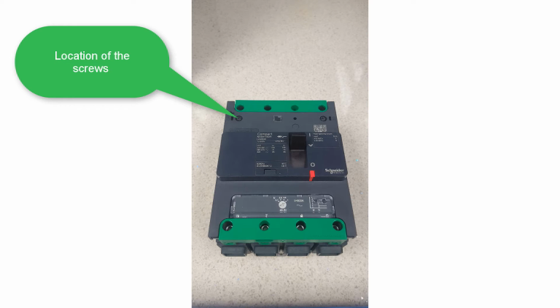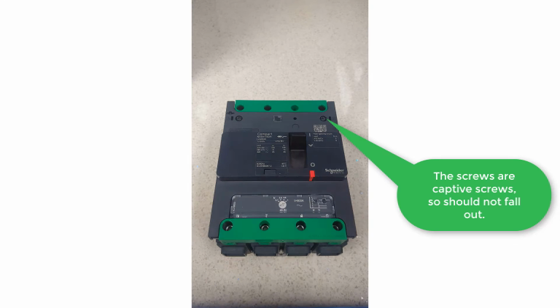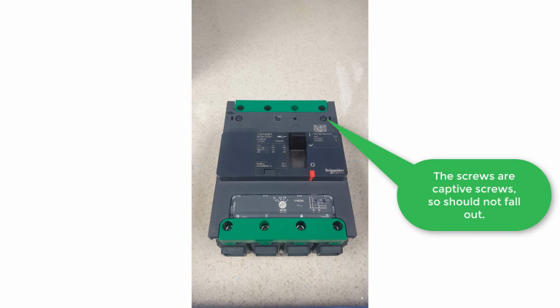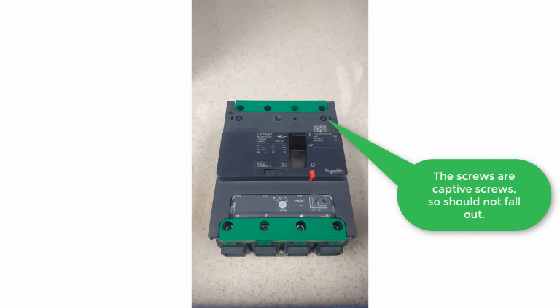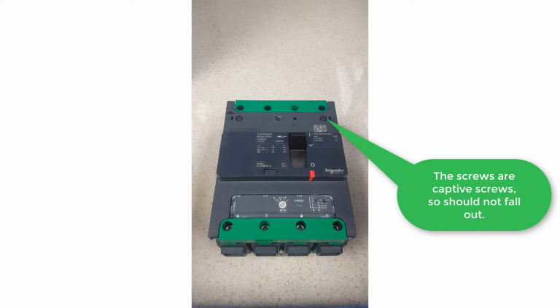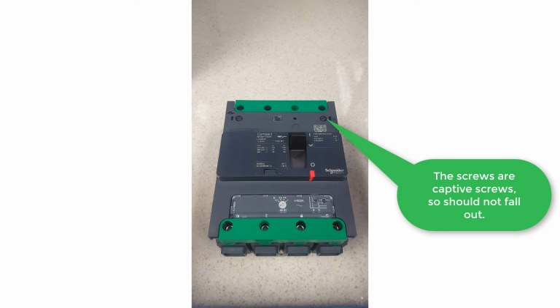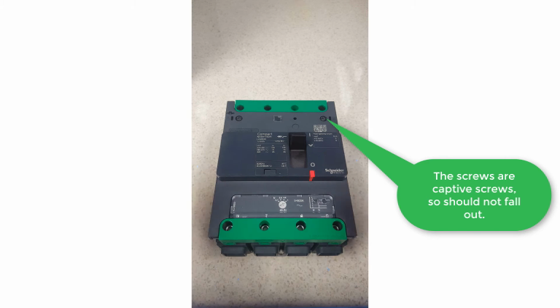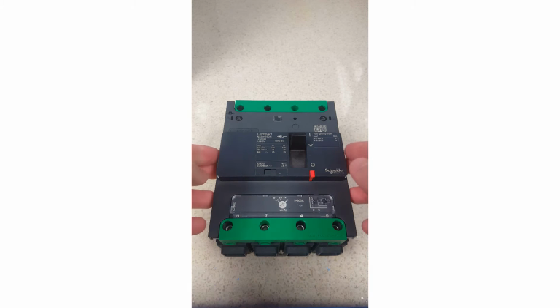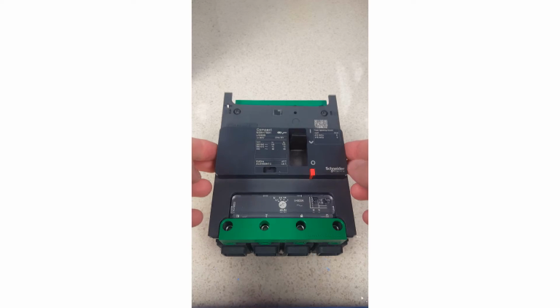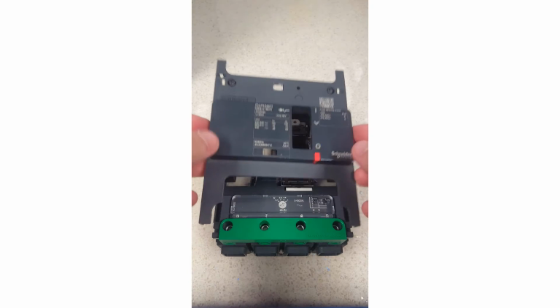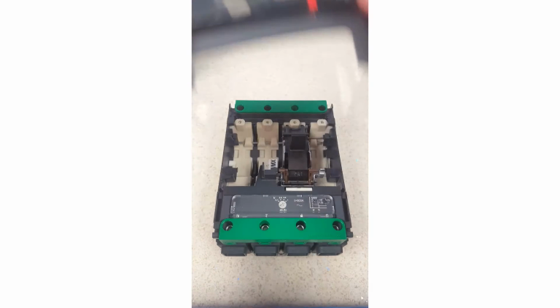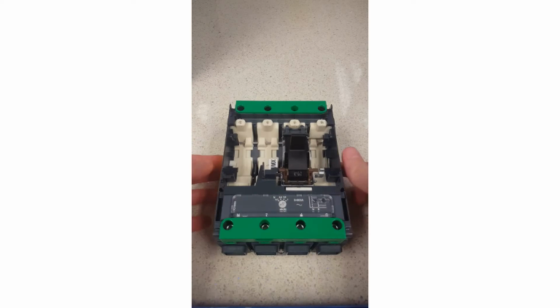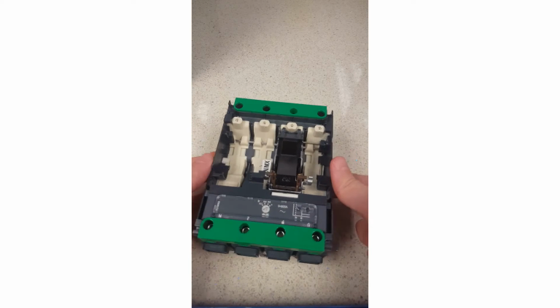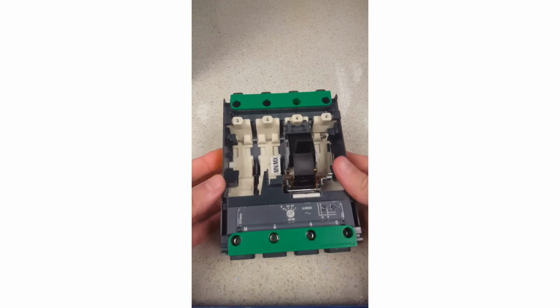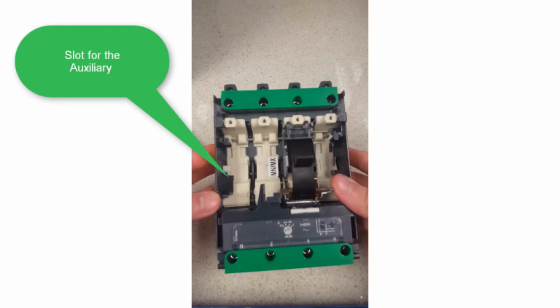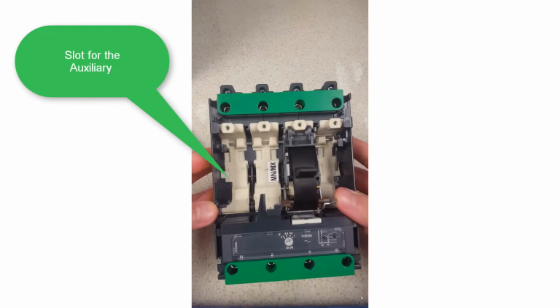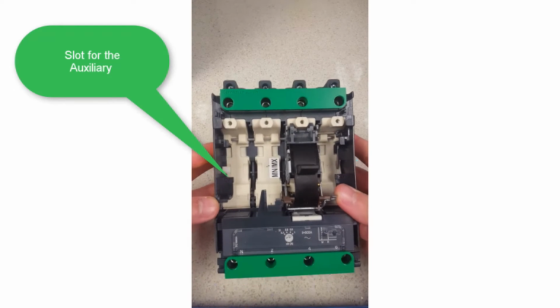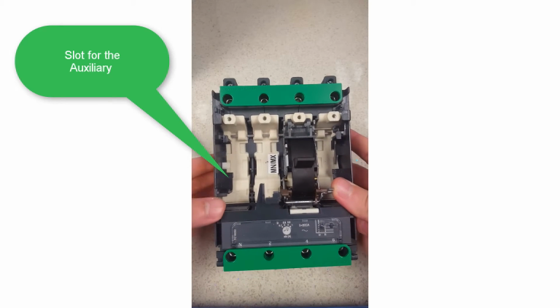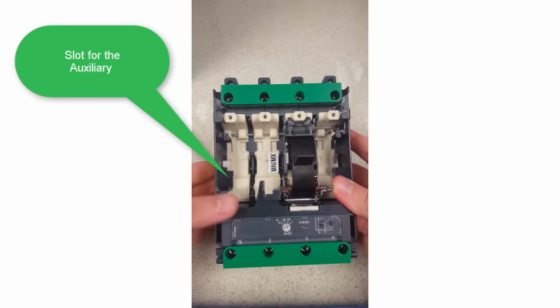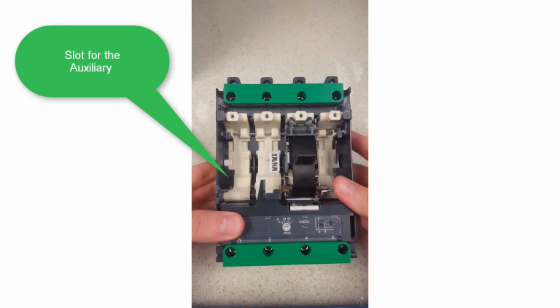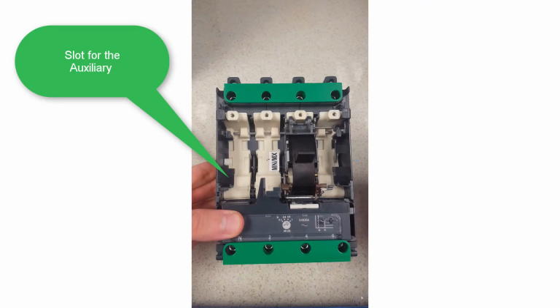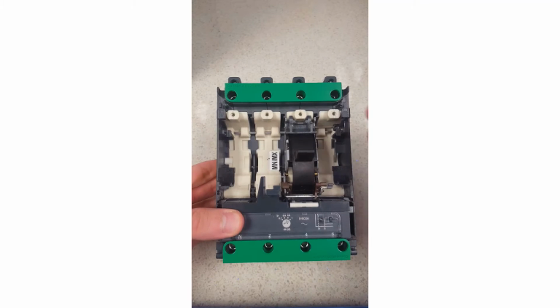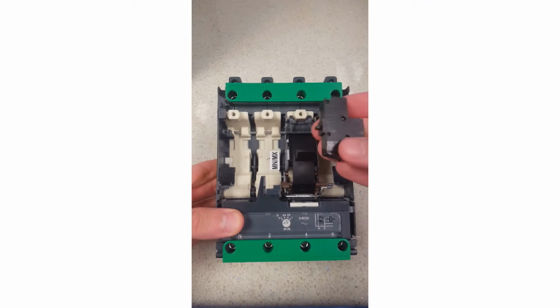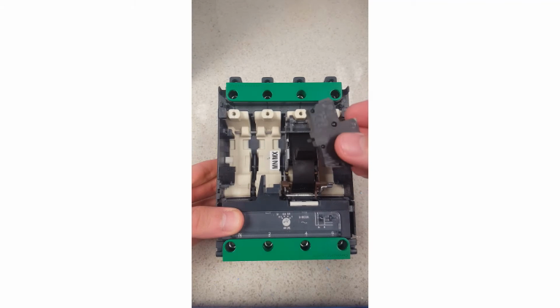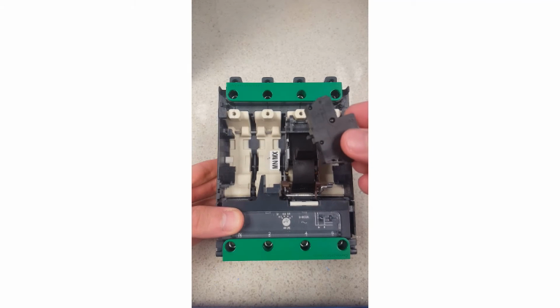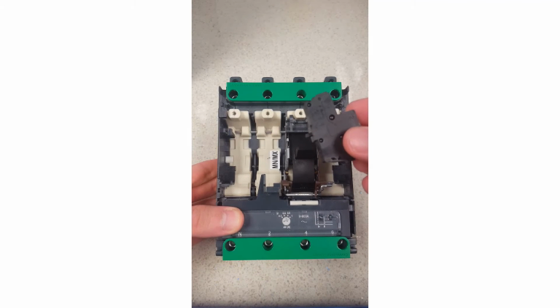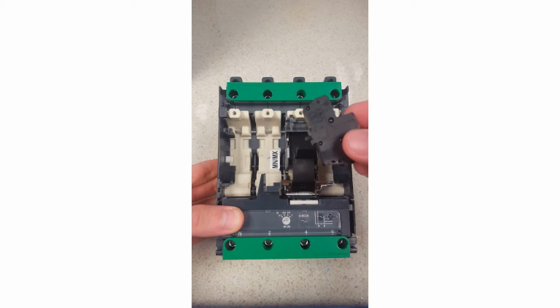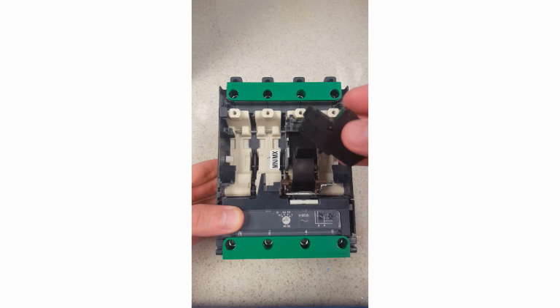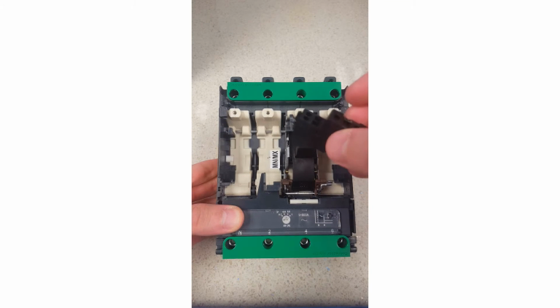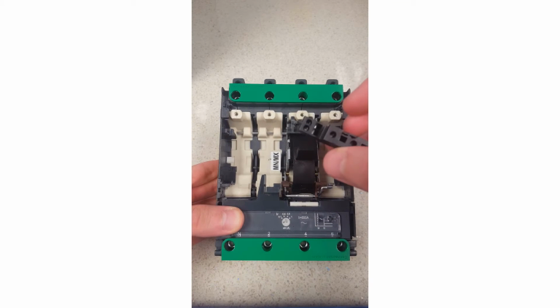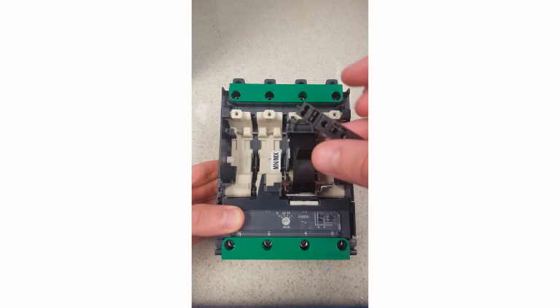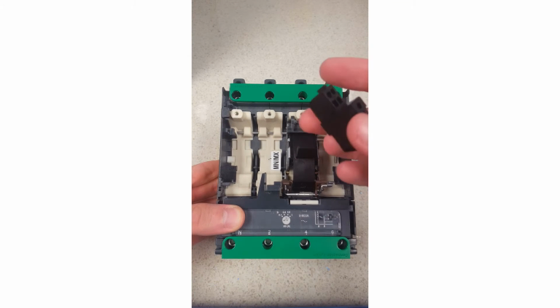Once the front plate is removed, you'll see that on the left of the MCCB there is a slot indicating OF. This is where we'll be fitting the auxiliary.